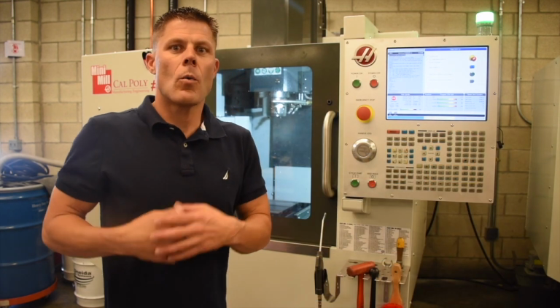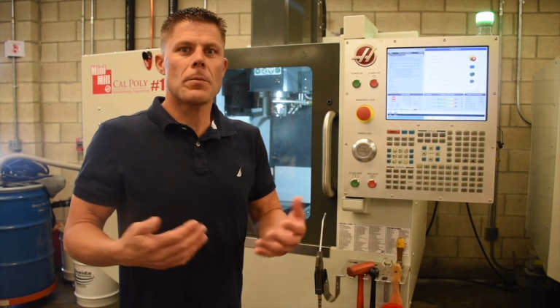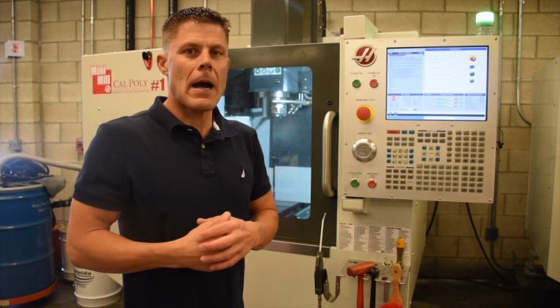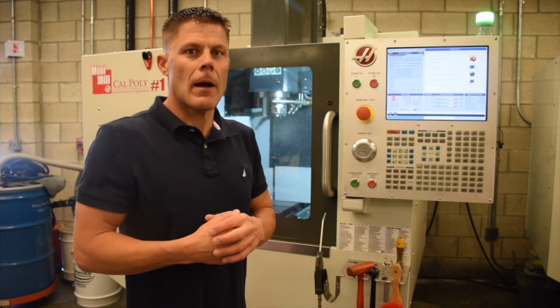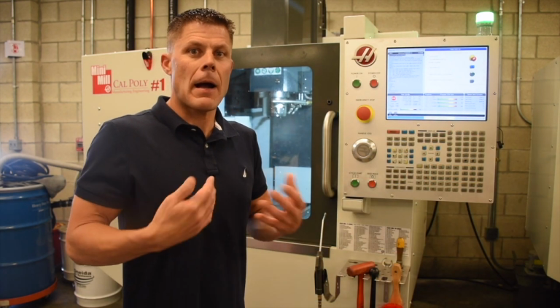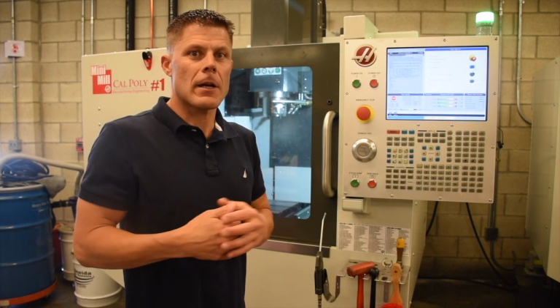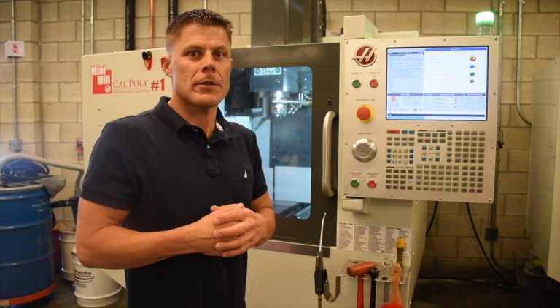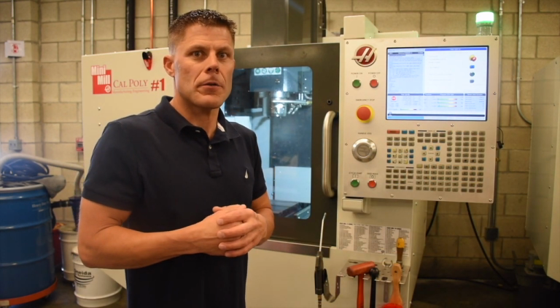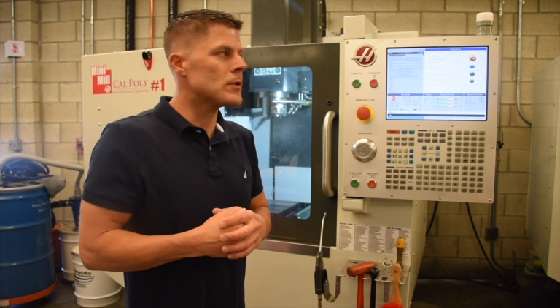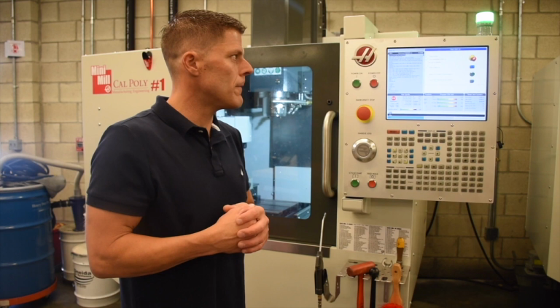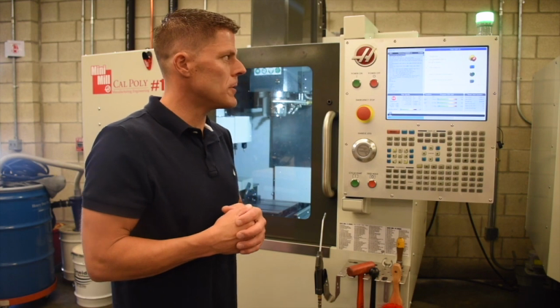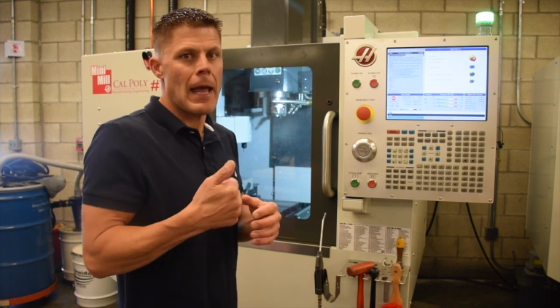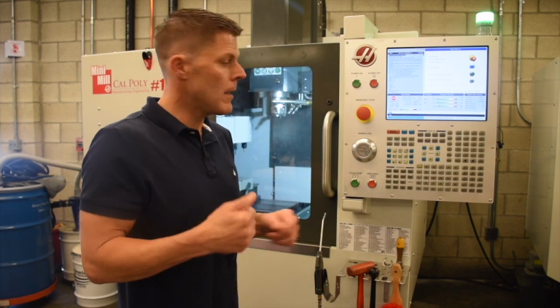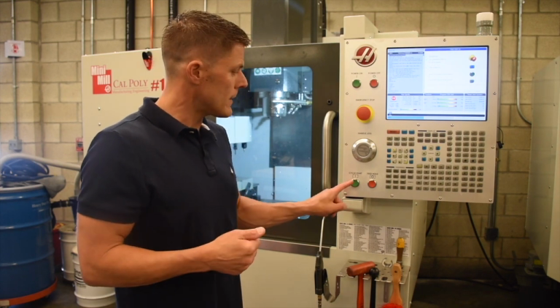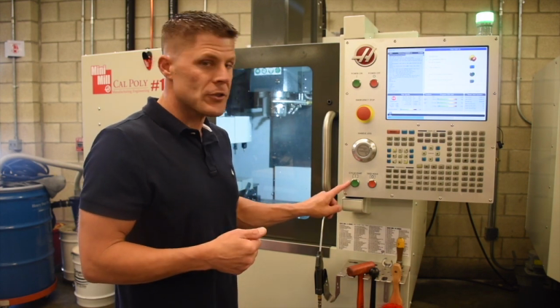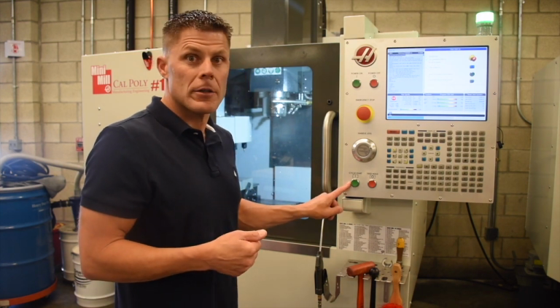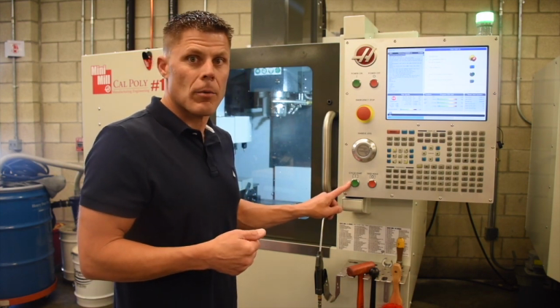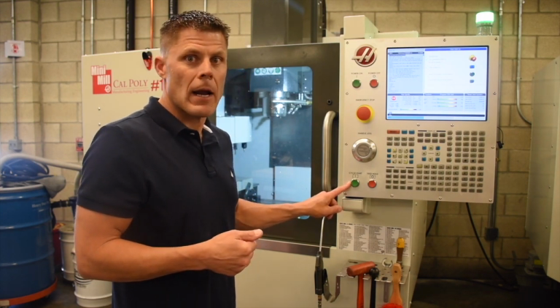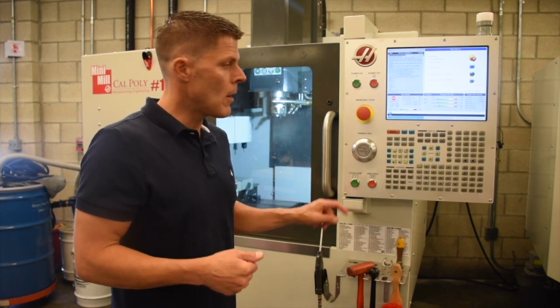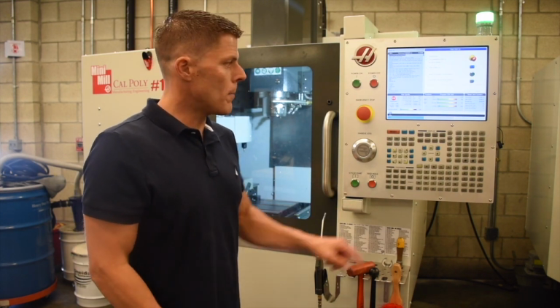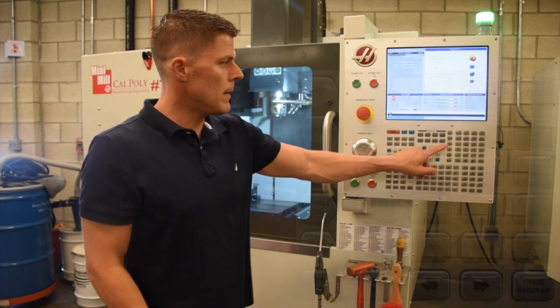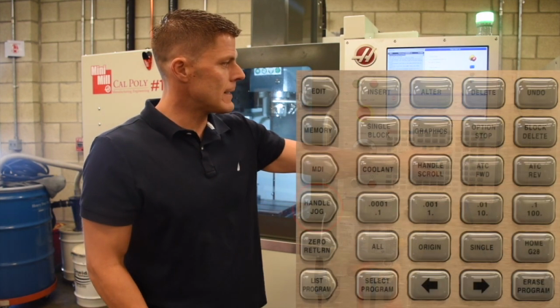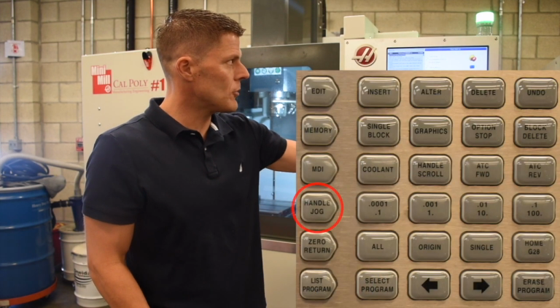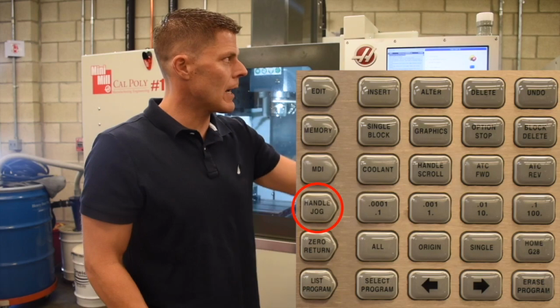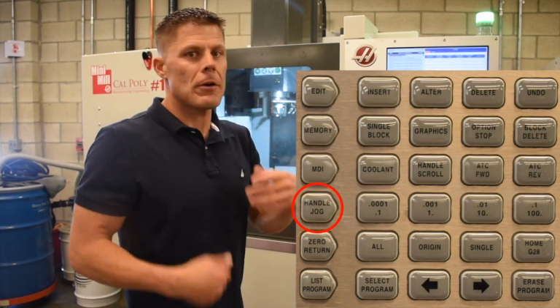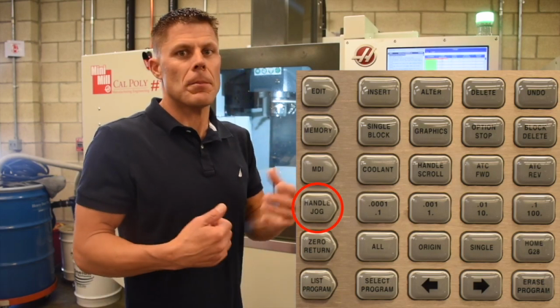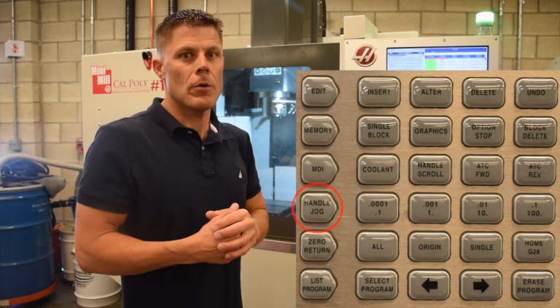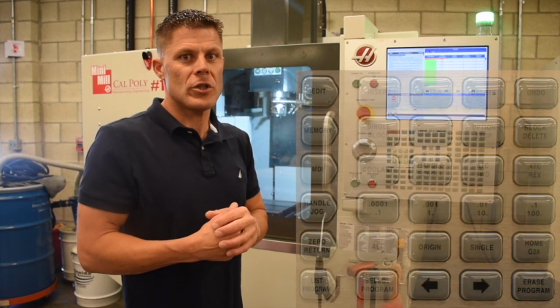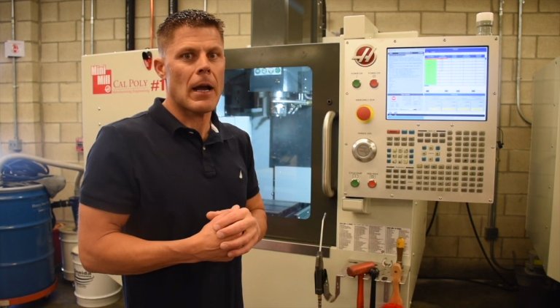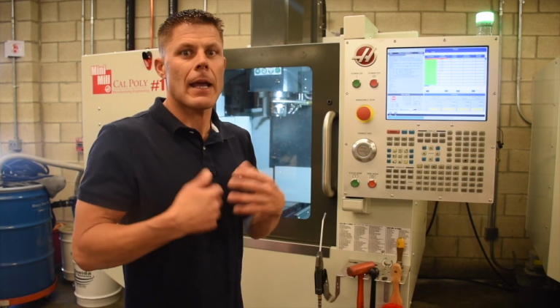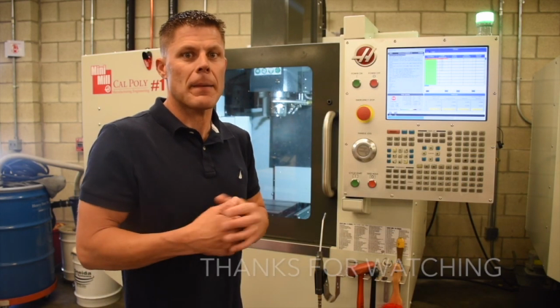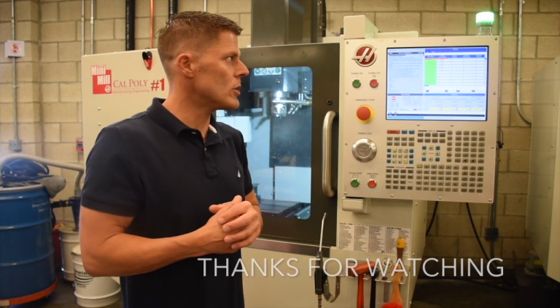Once you press power up, power has gone to the servos and it's ready for you to either press cycle start to run a program, or press handle jog in order to move the machine around and set up the machine.